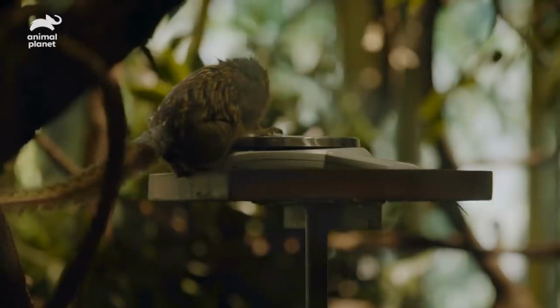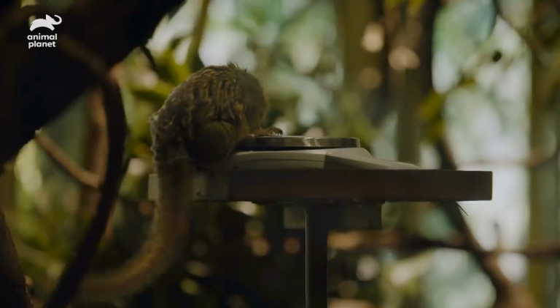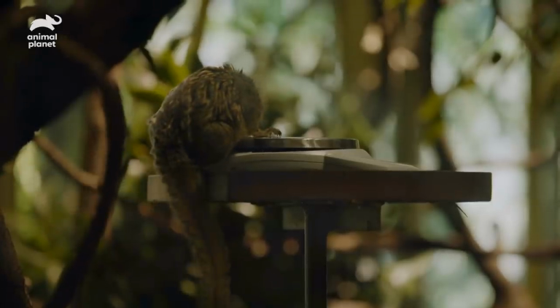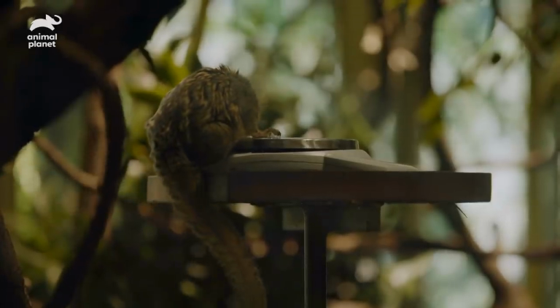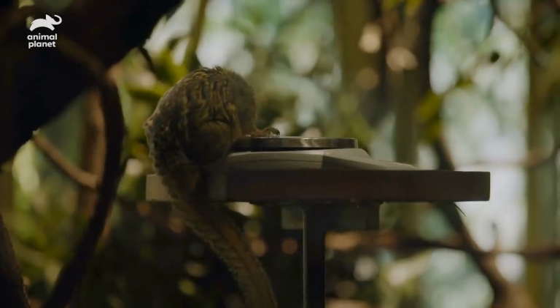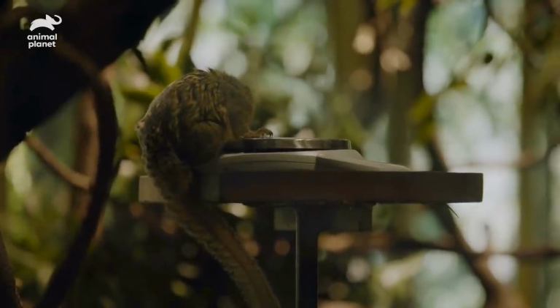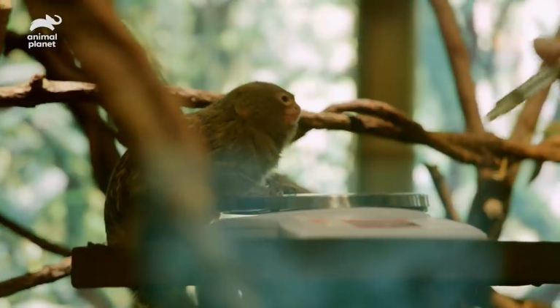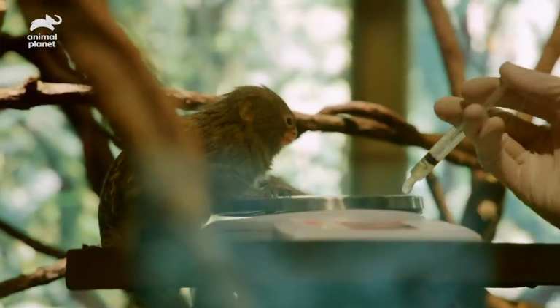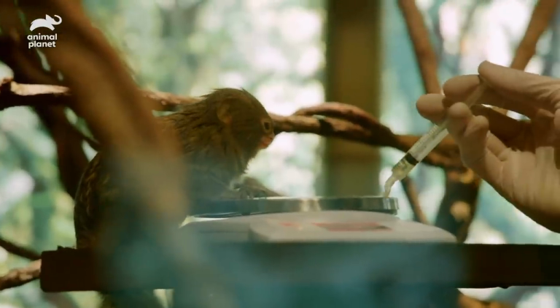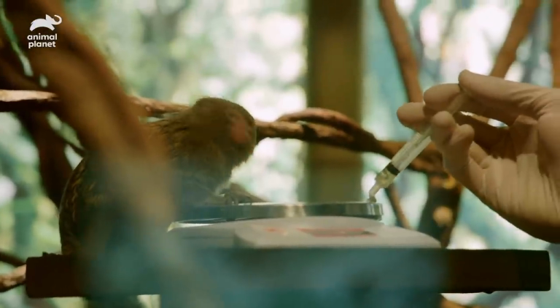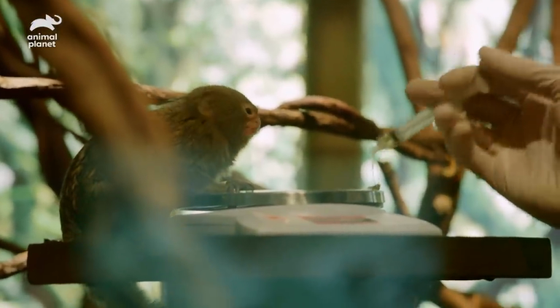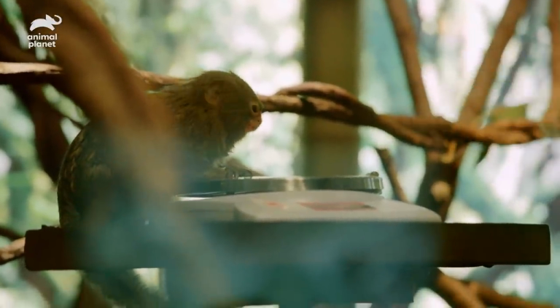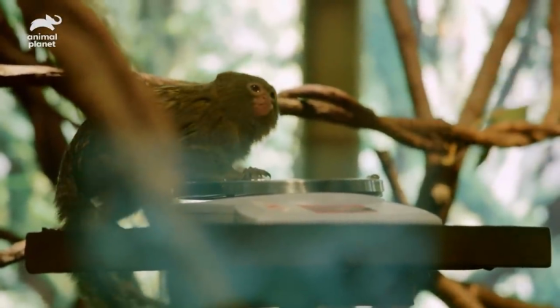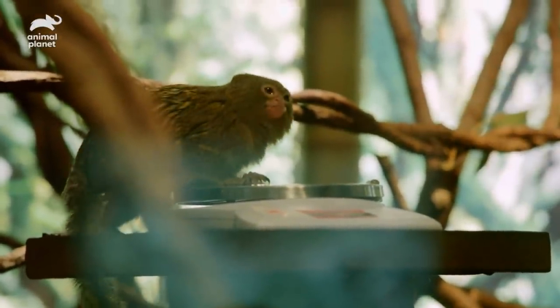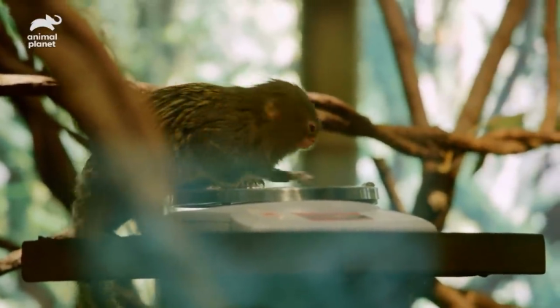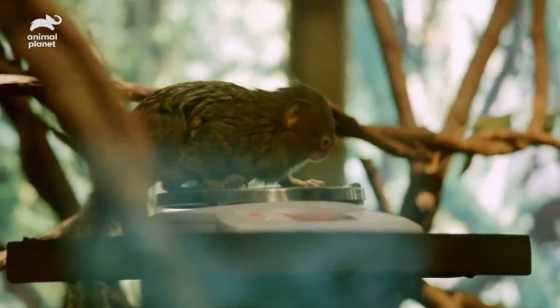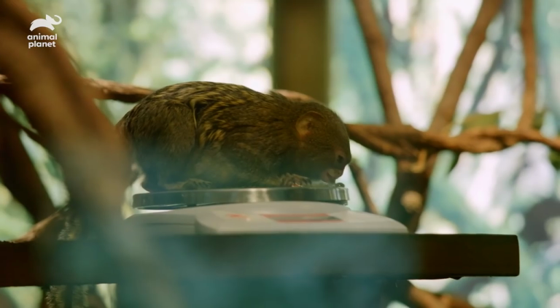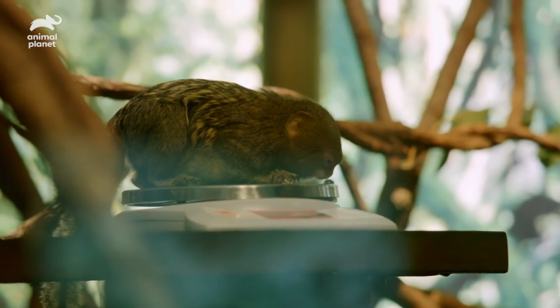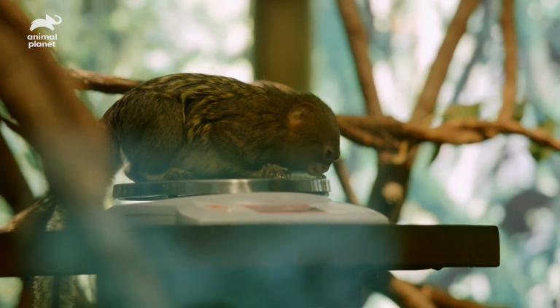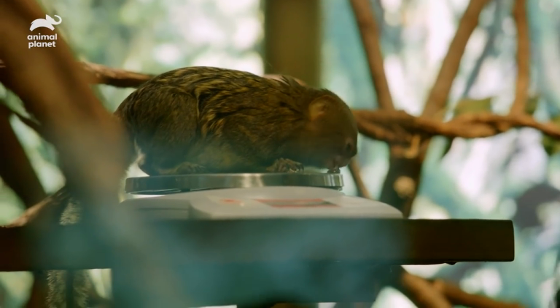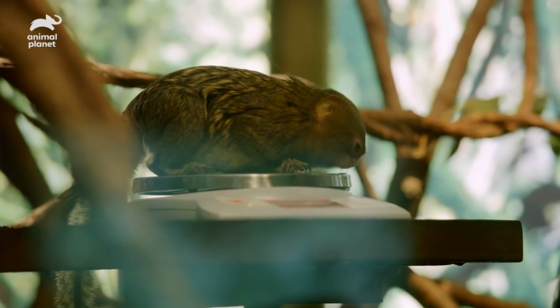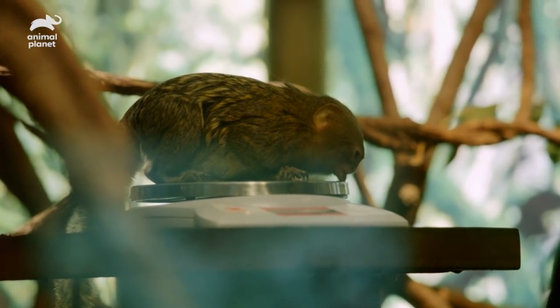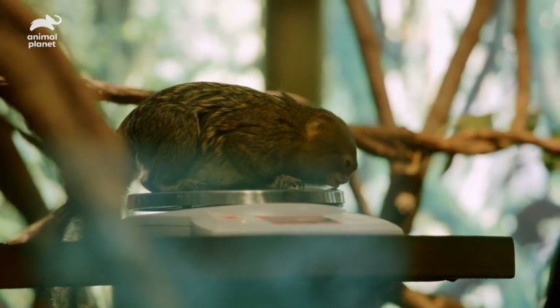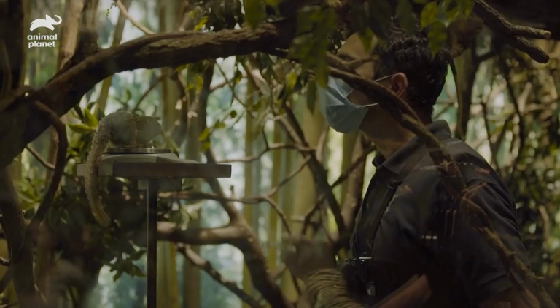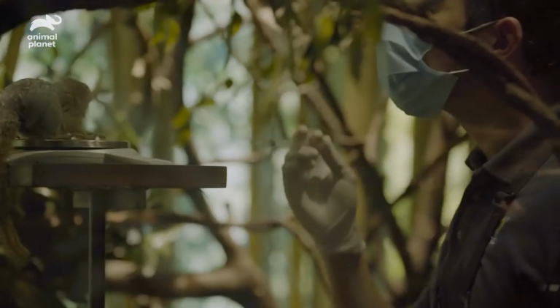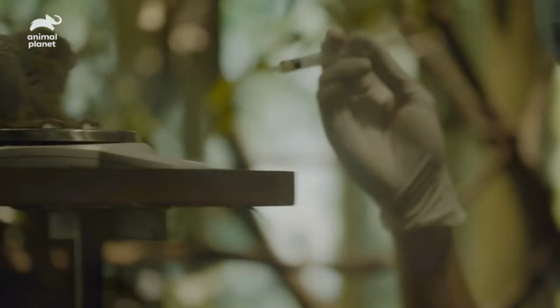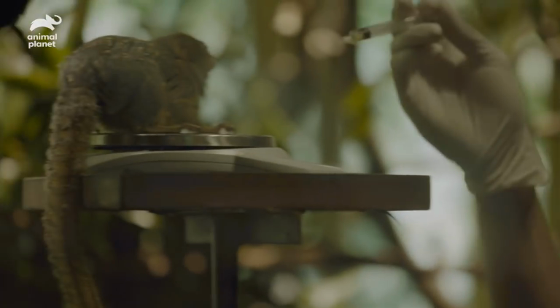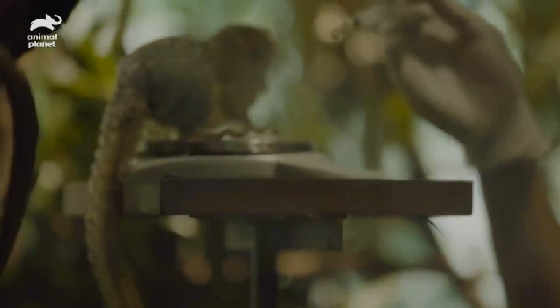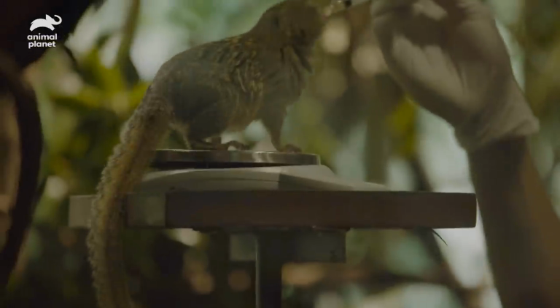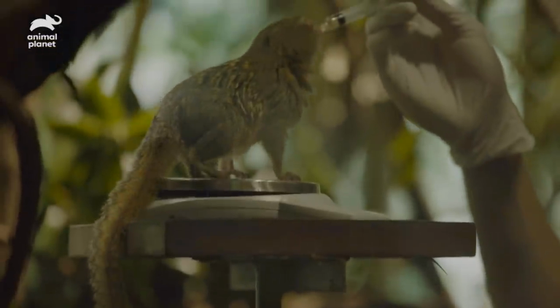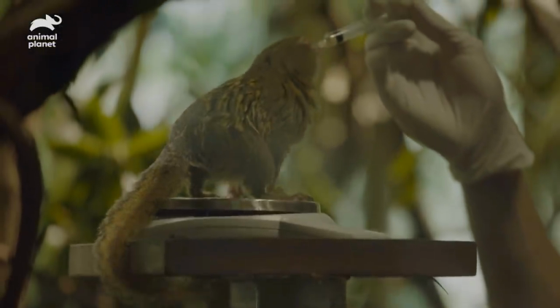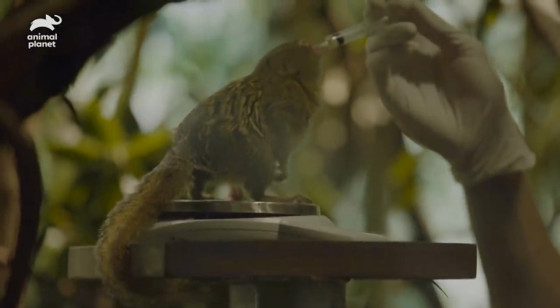A good weight for them is about 140 grams. She's on the heavier side — she's about 250 grams. We do want to keep an eye to make sure she's not gaining too much or losing too much.